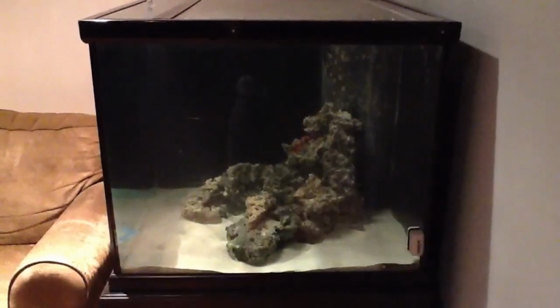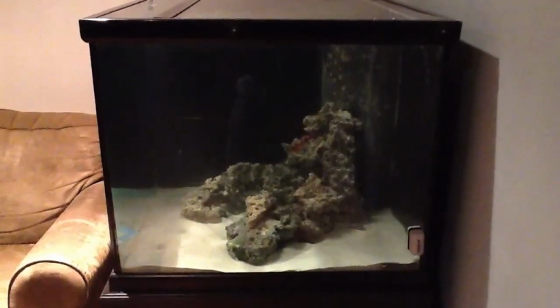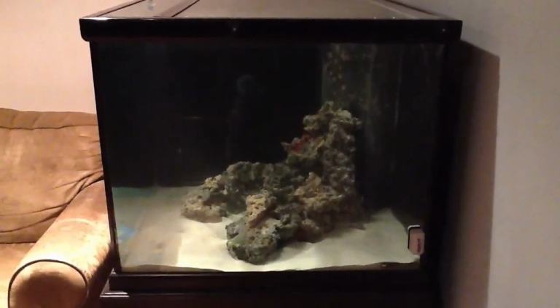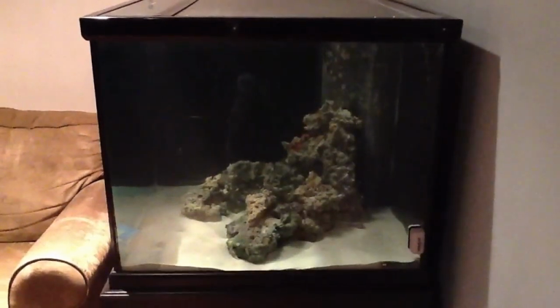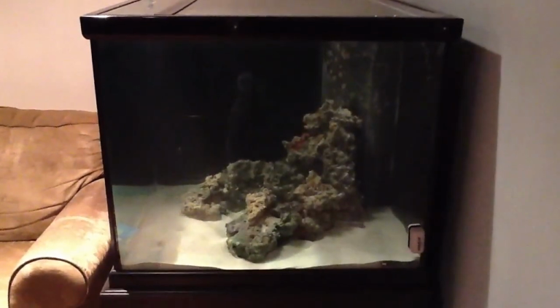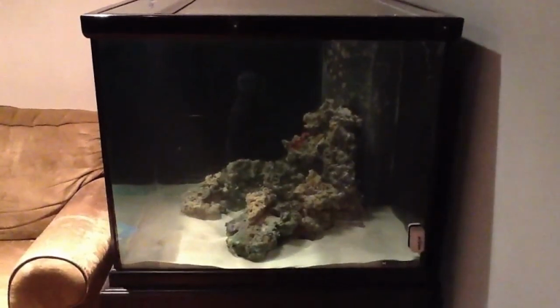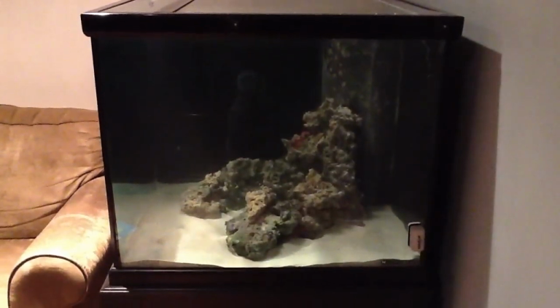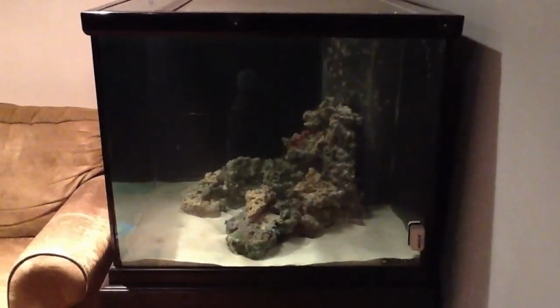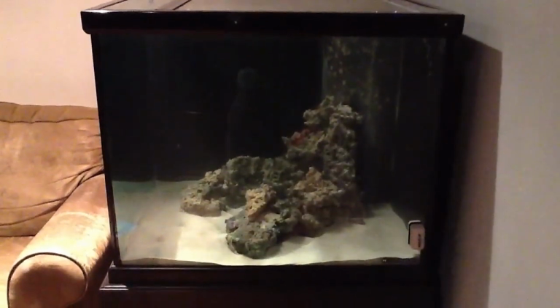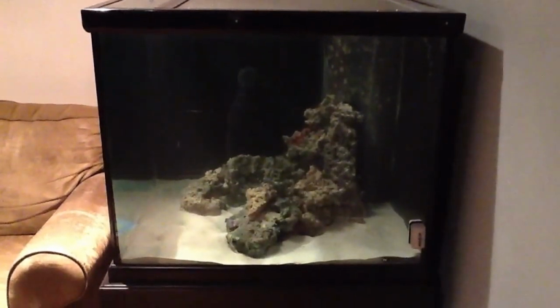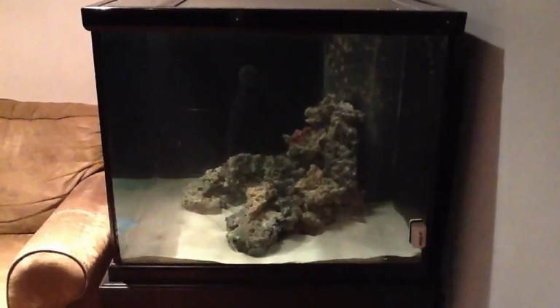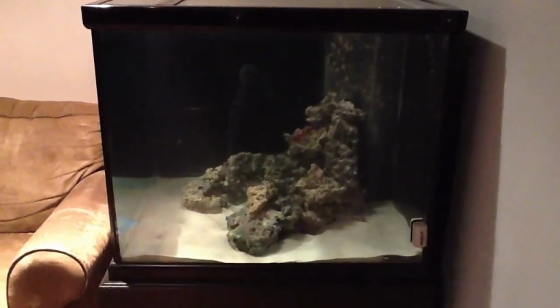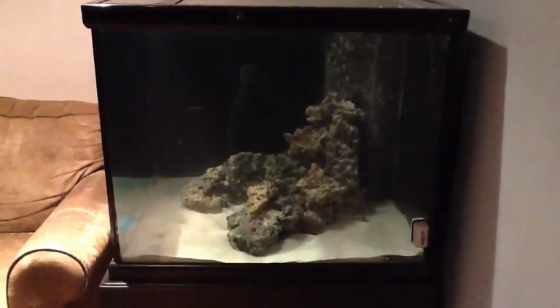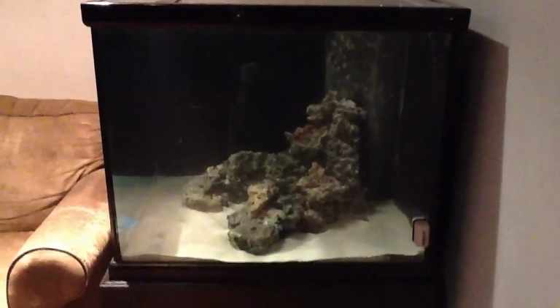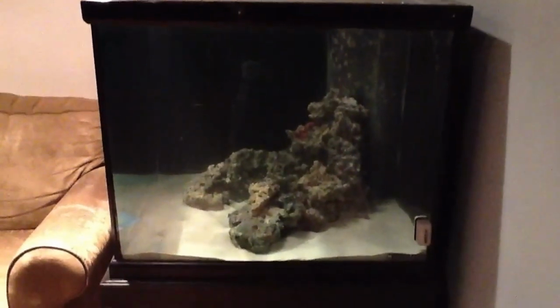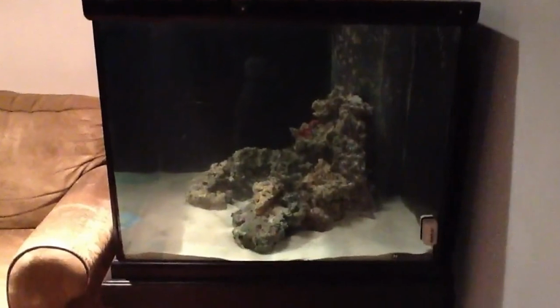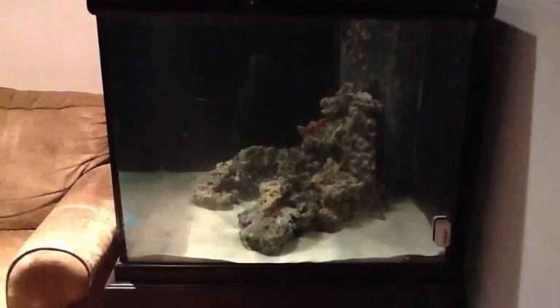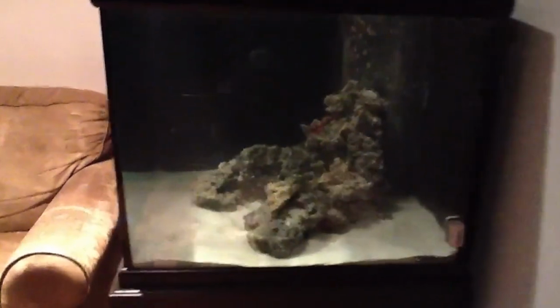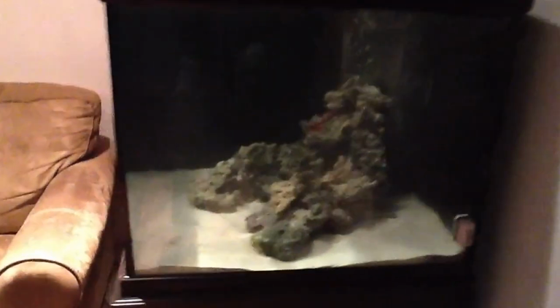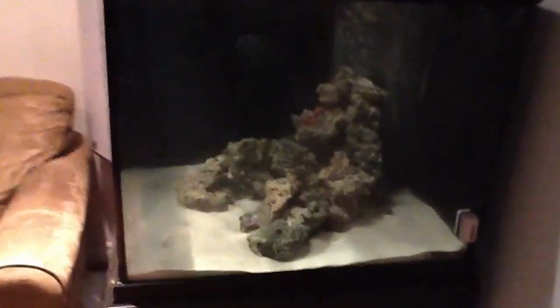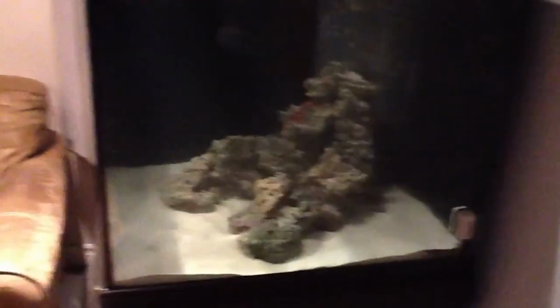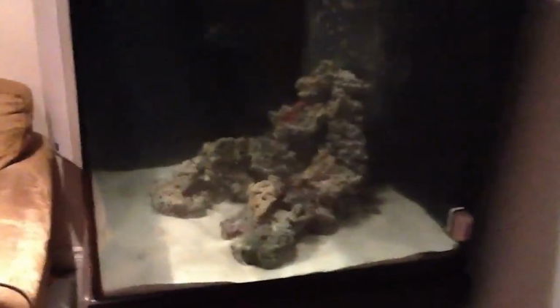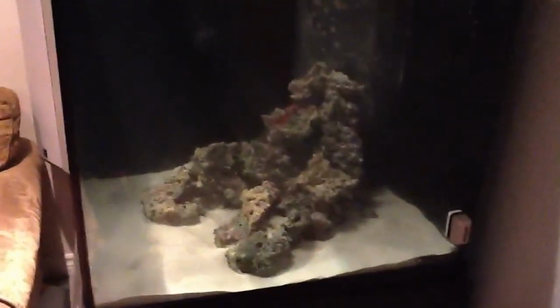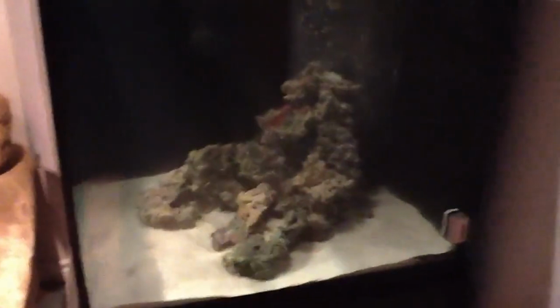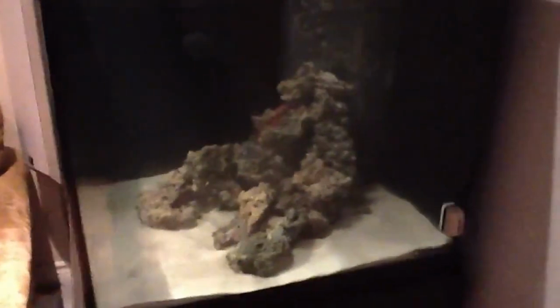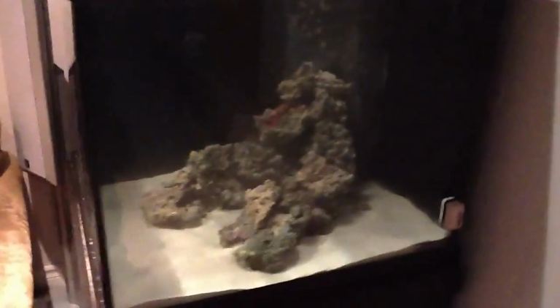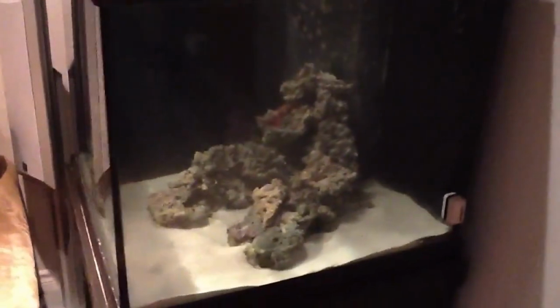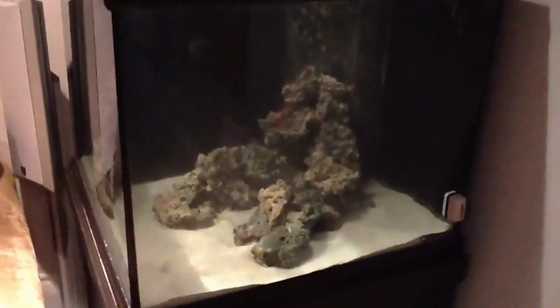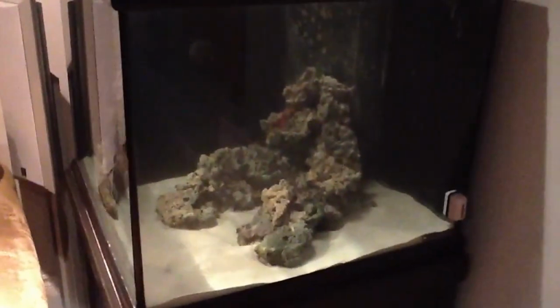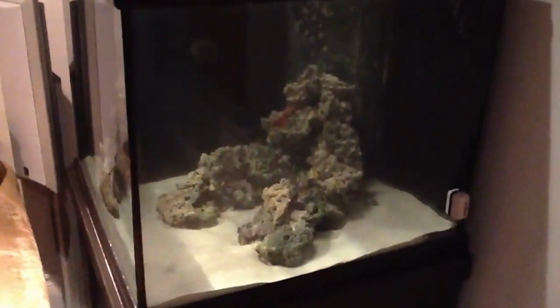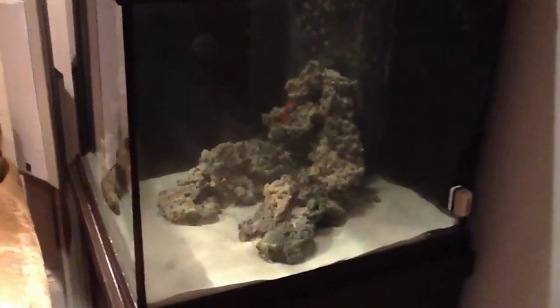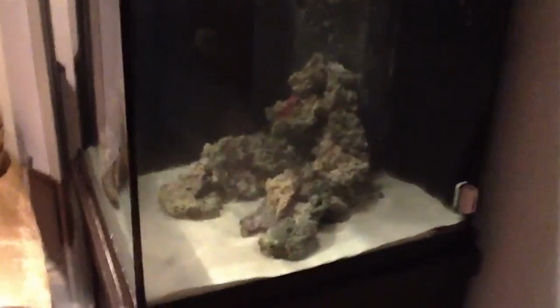Hi, good morning everyone. I just wanted to do a first quick video update of my tank here, of my saltwater setup.